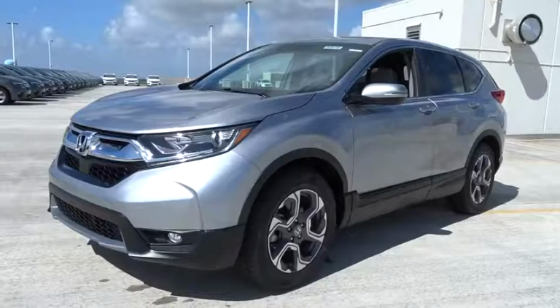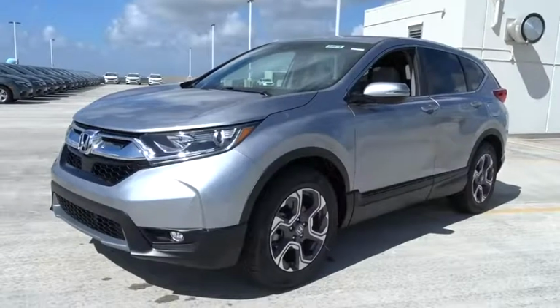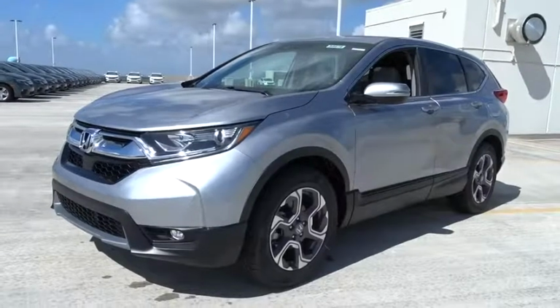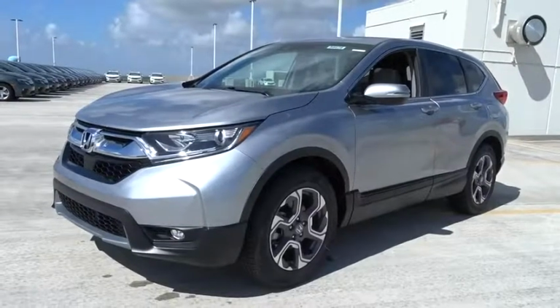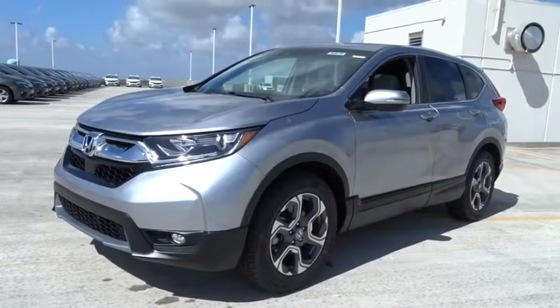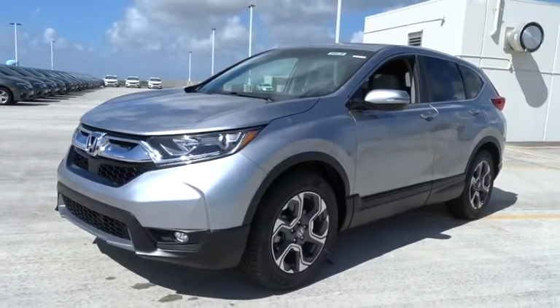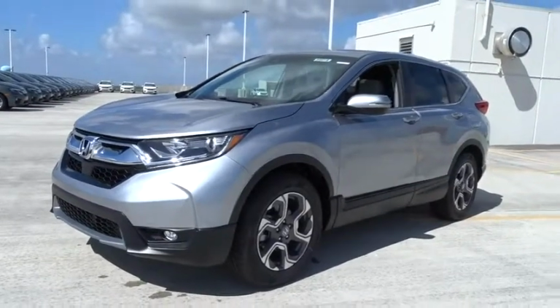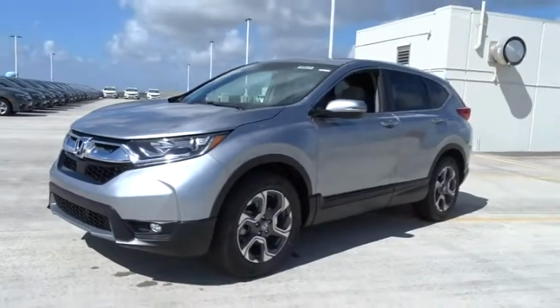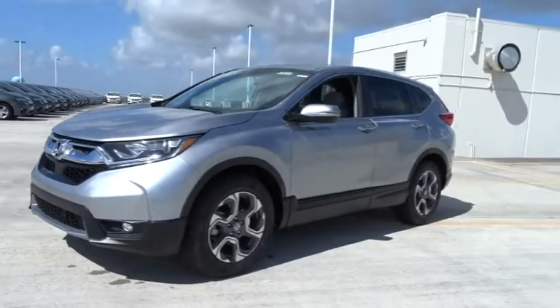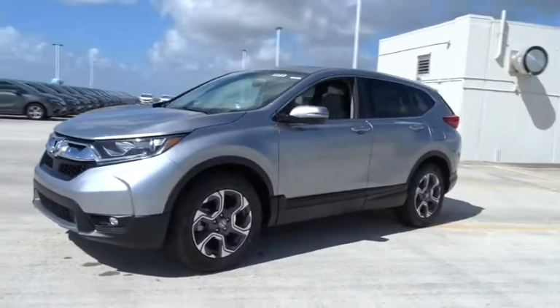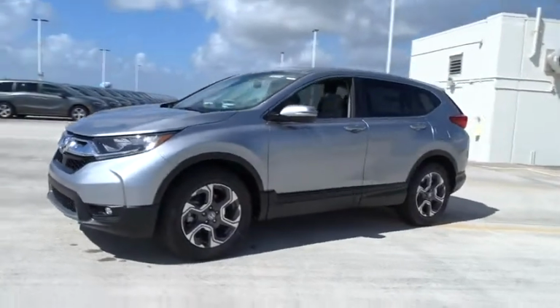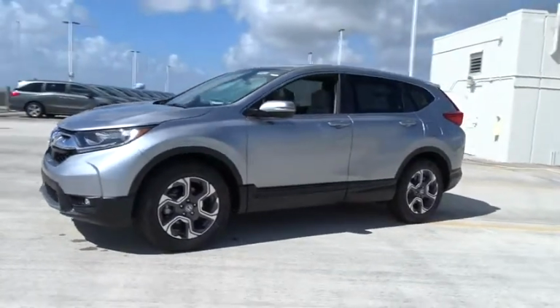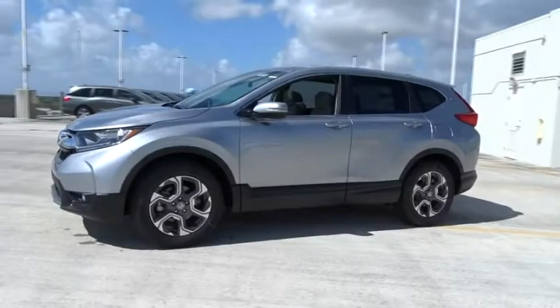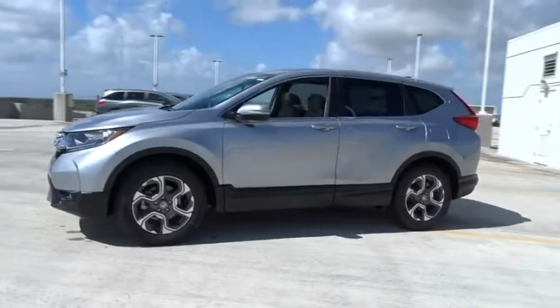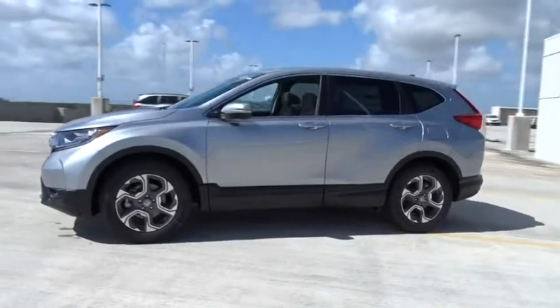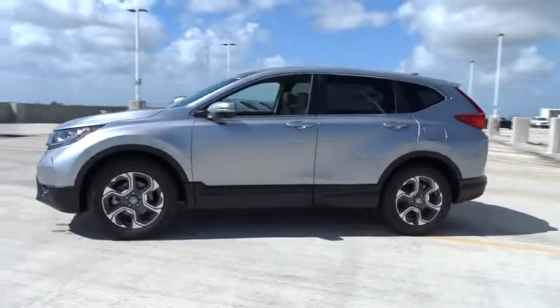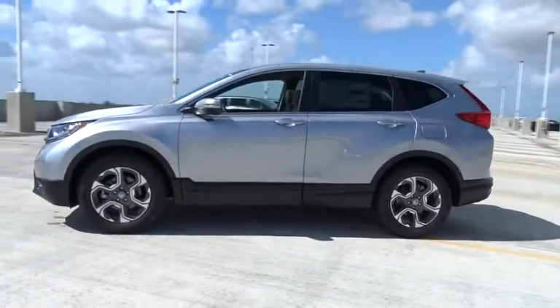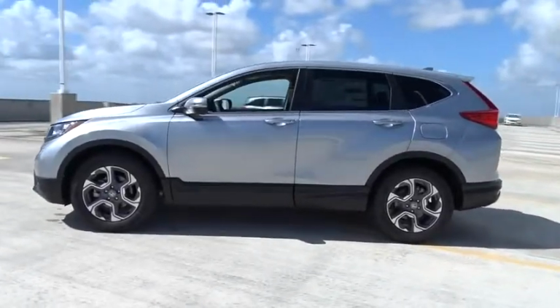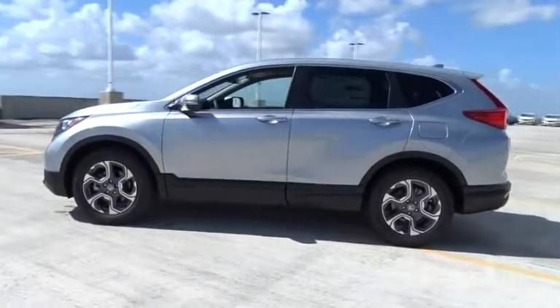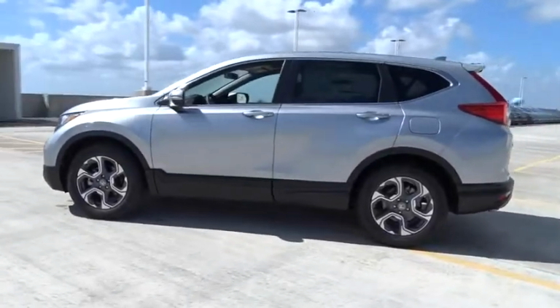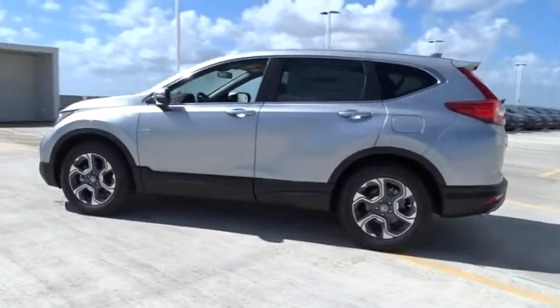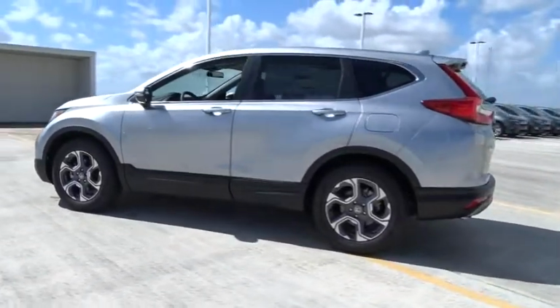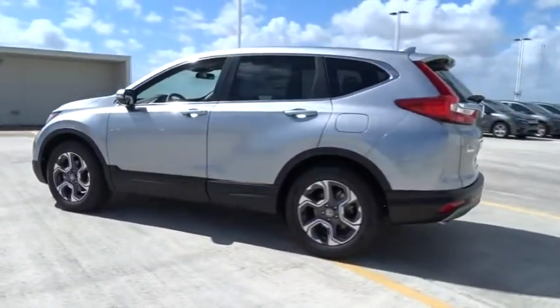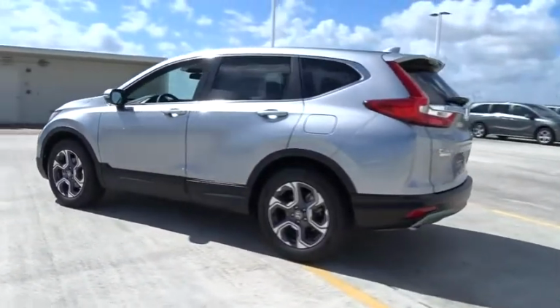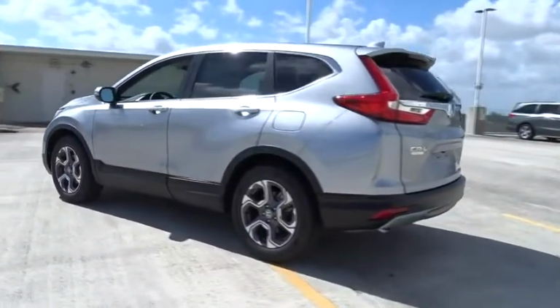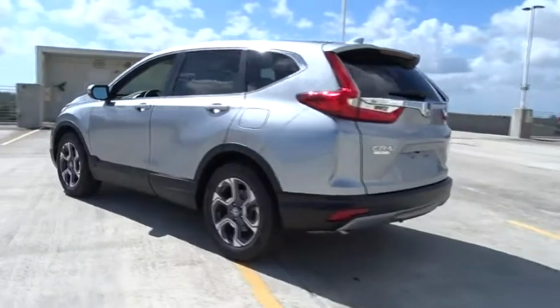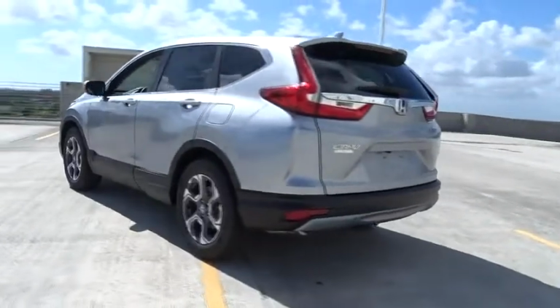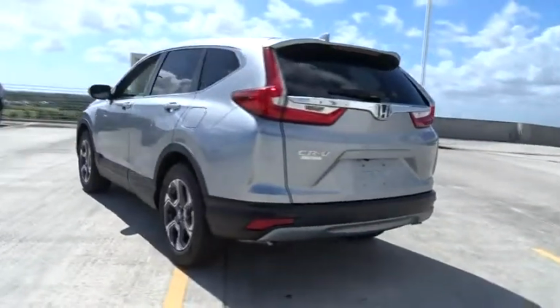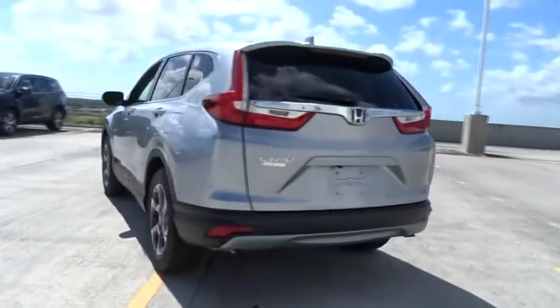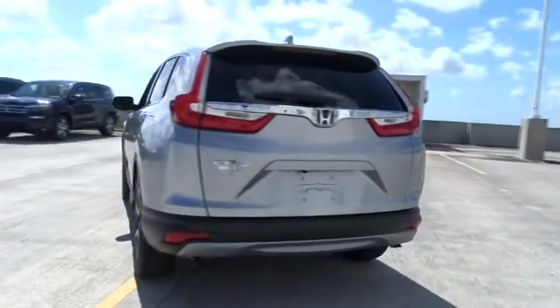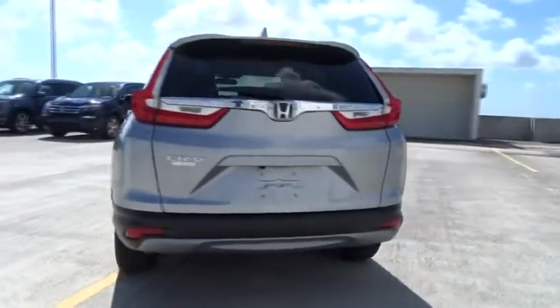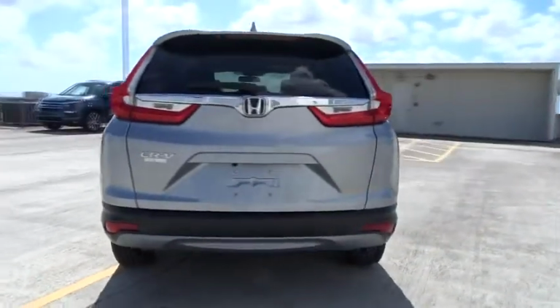The 2018 Honda CR-V. A top recommended vehicle because of its car-like driving manners, good value, cool technology, and comfy interior. Here are some of this vehicle's great options.